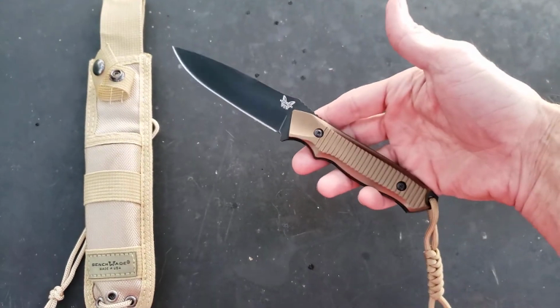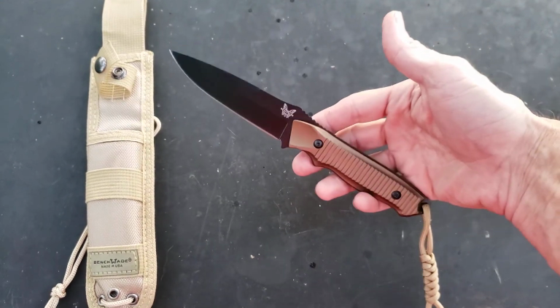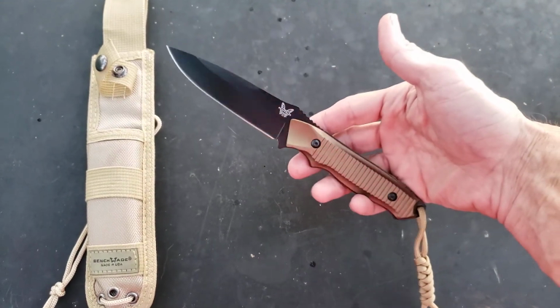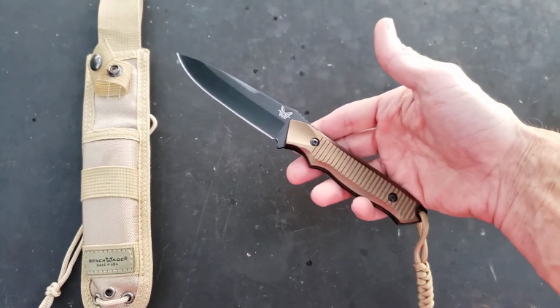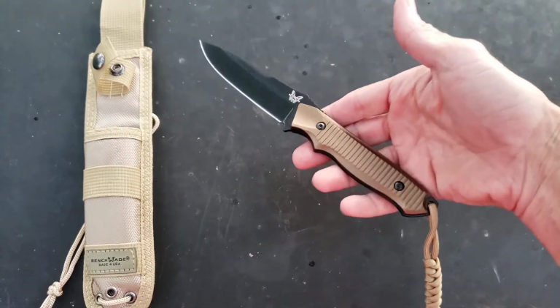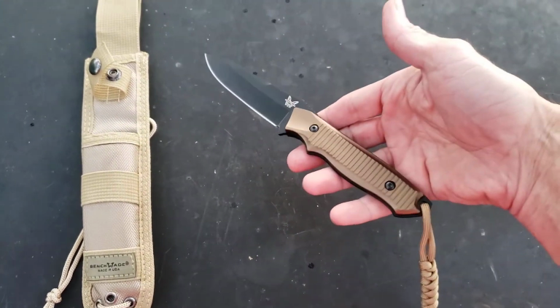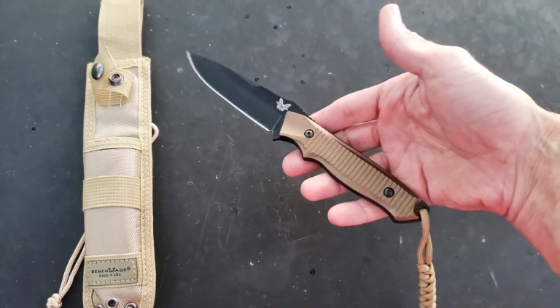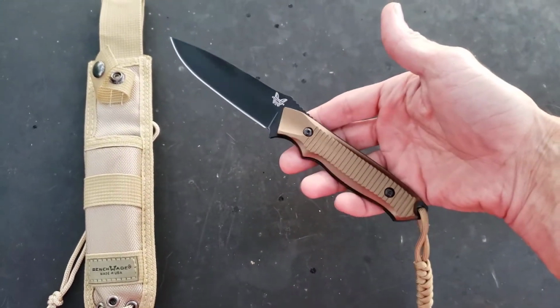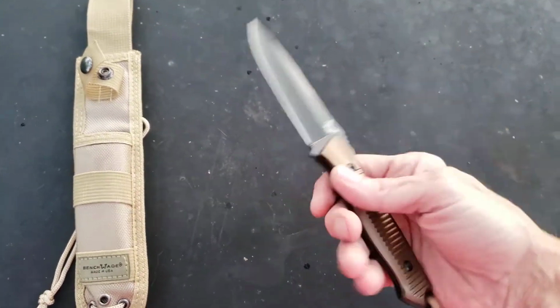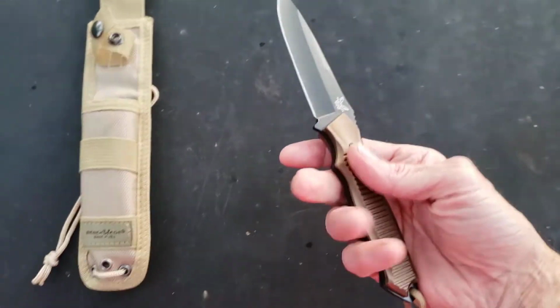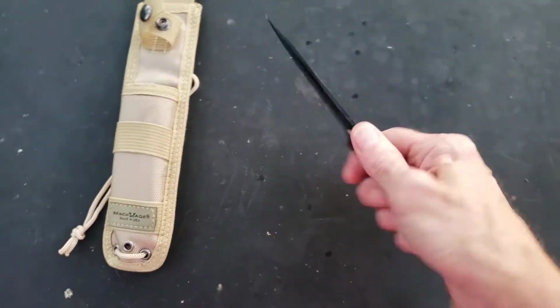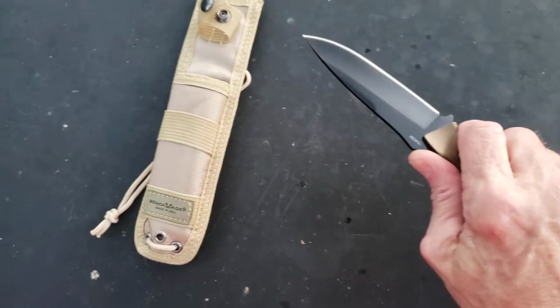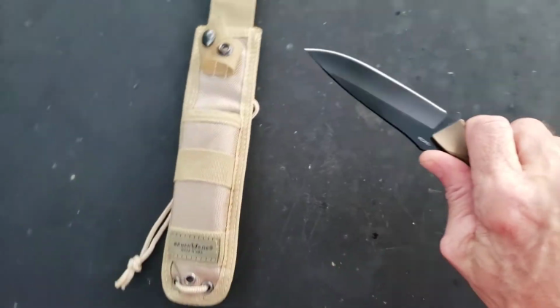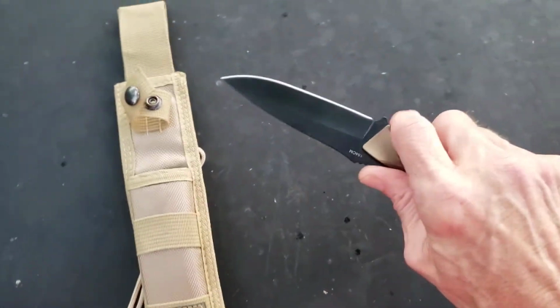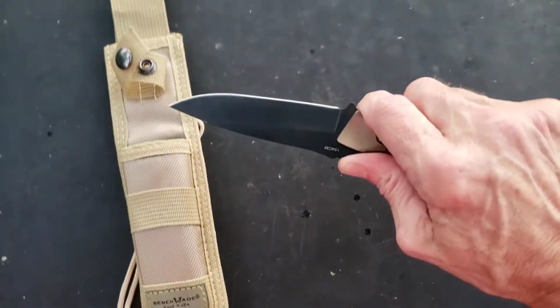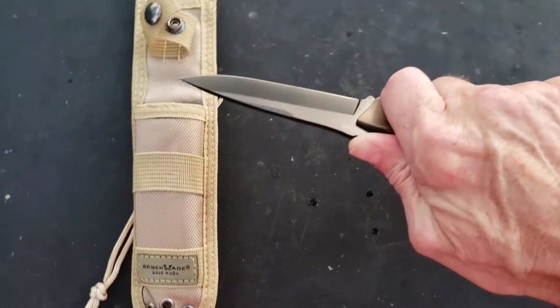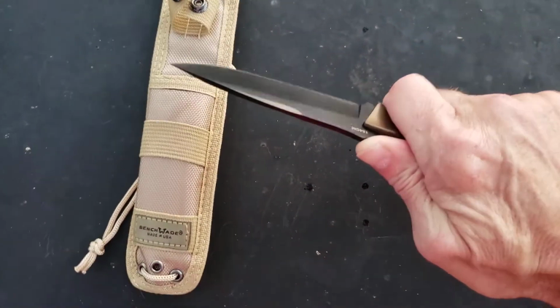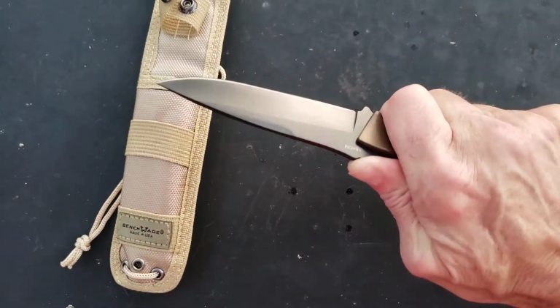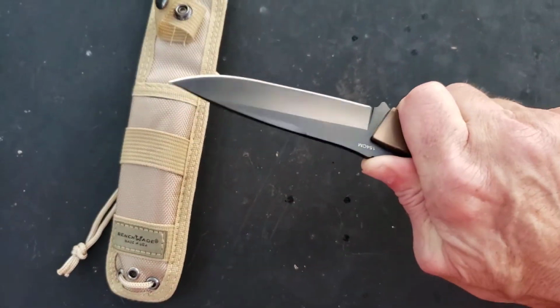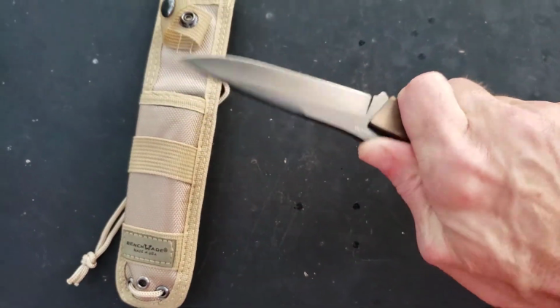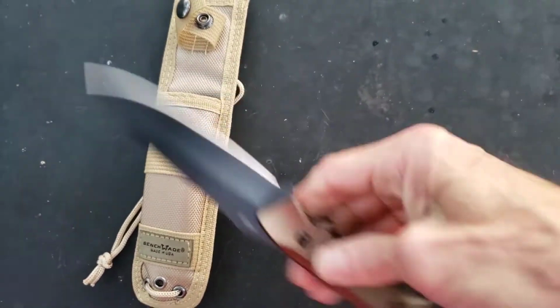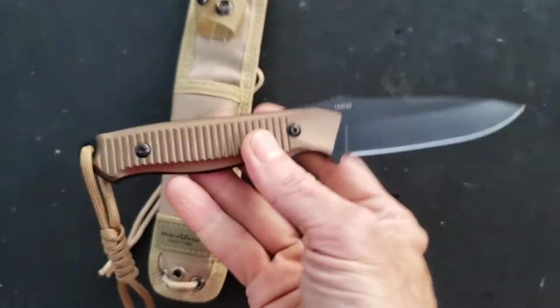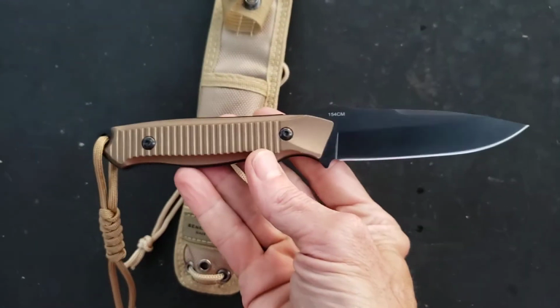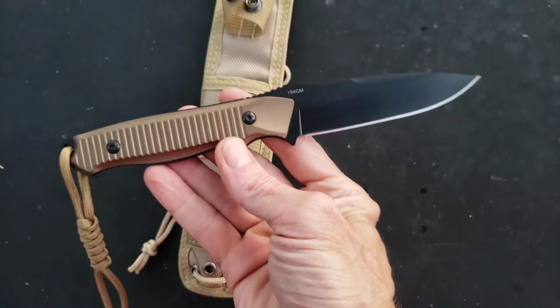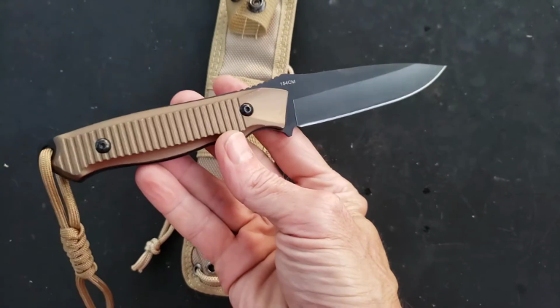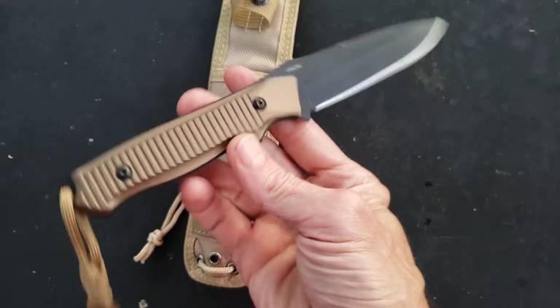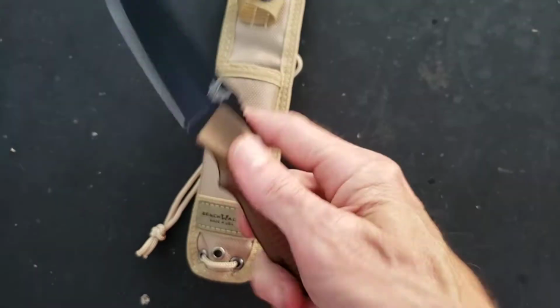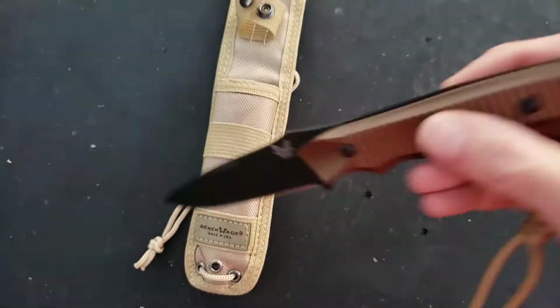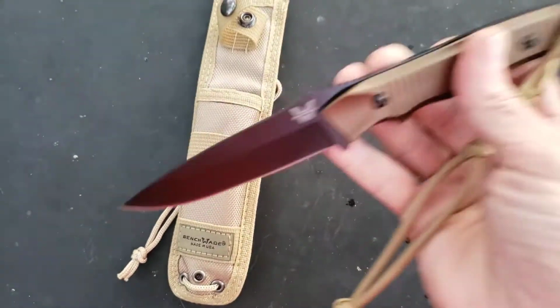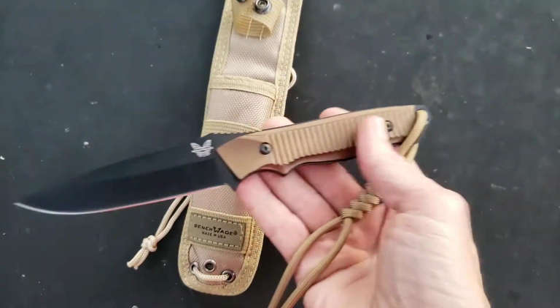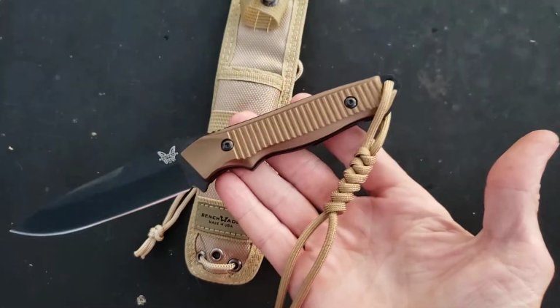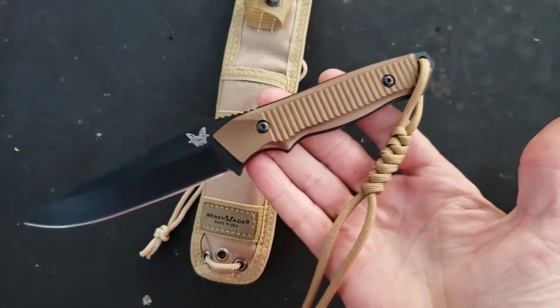I've put it off enough — I want the bastard bowie so bad I can't stand it. And my wife is working on a couple of blades for me as well. I just wanted to show you guys this.